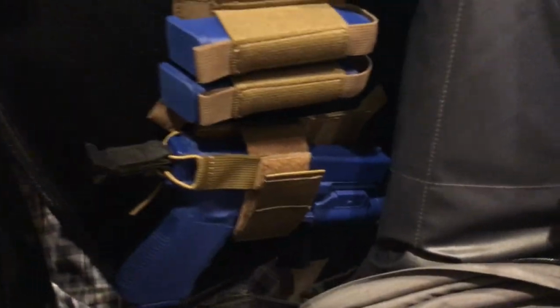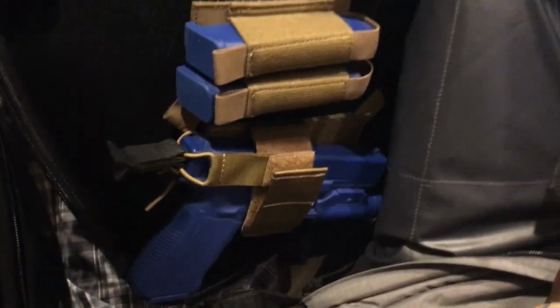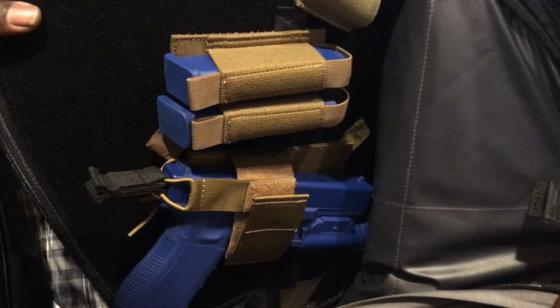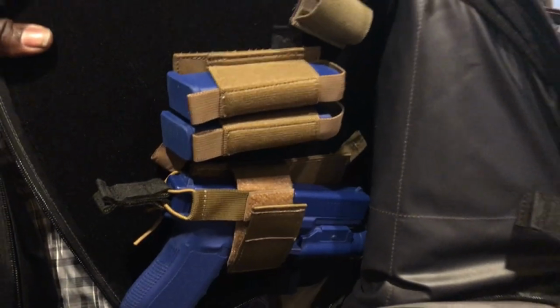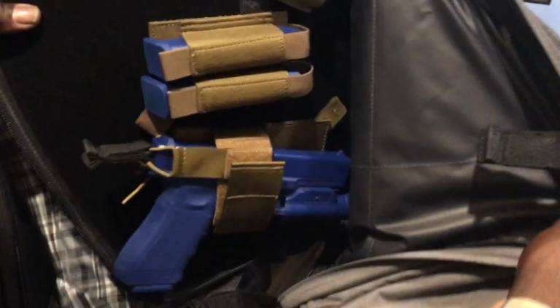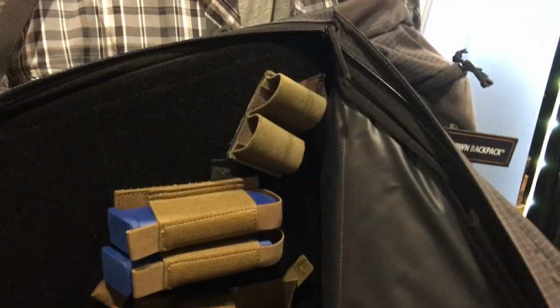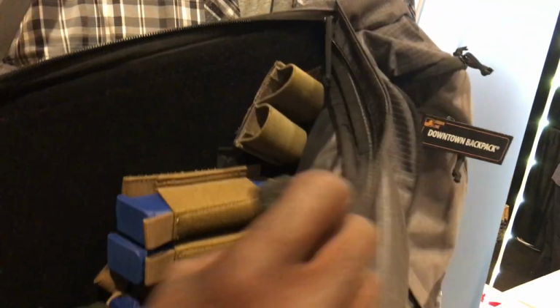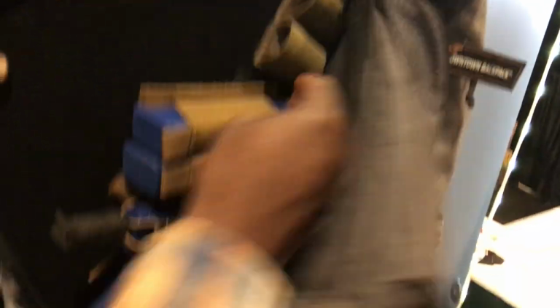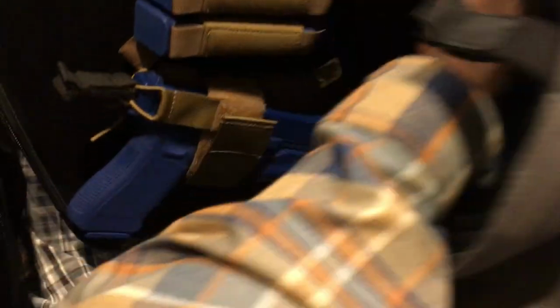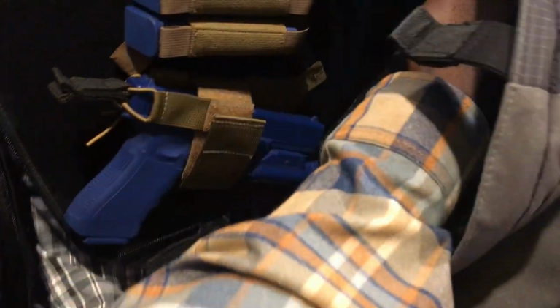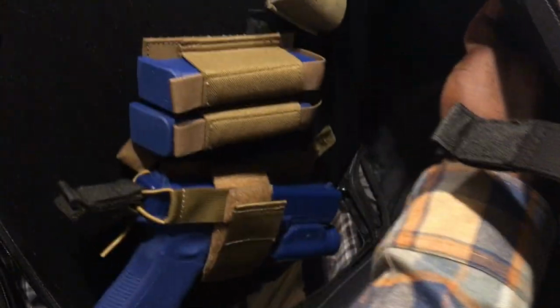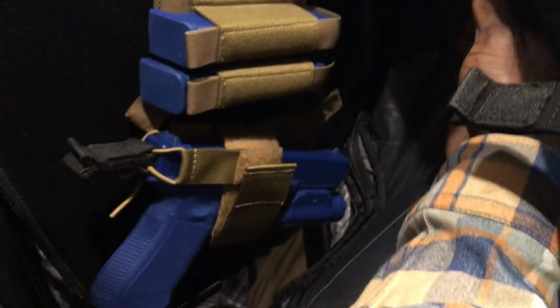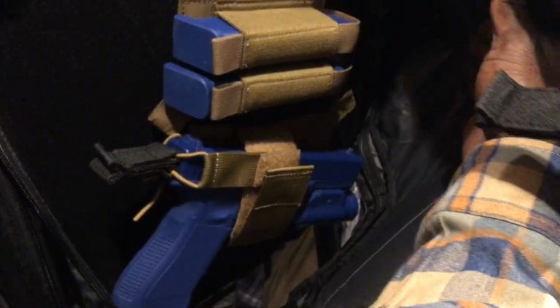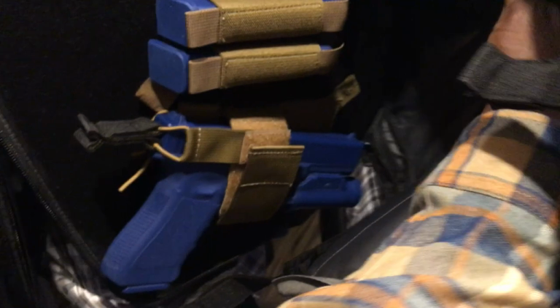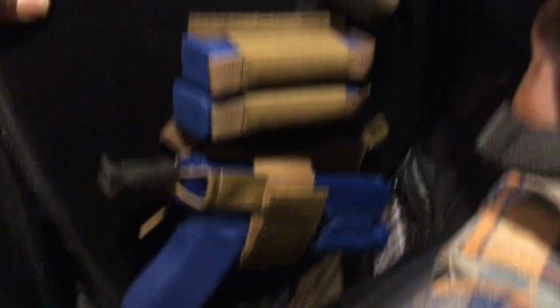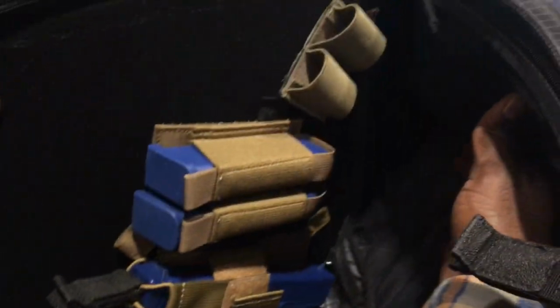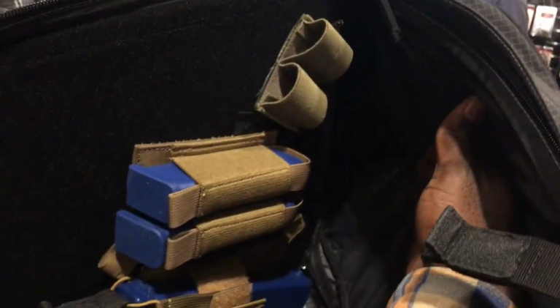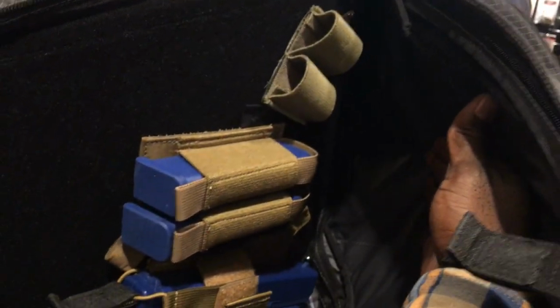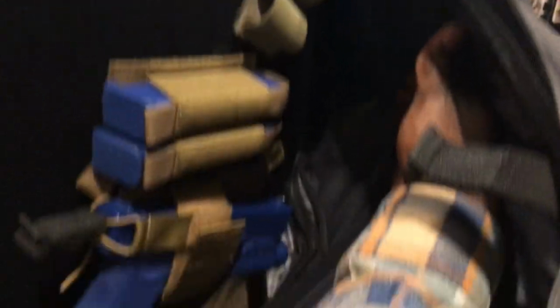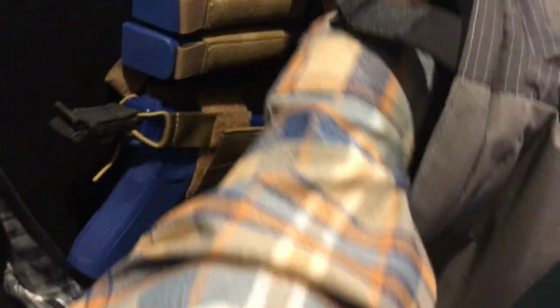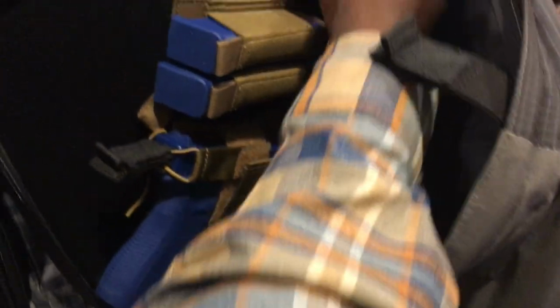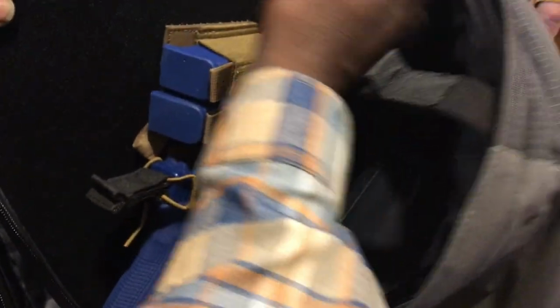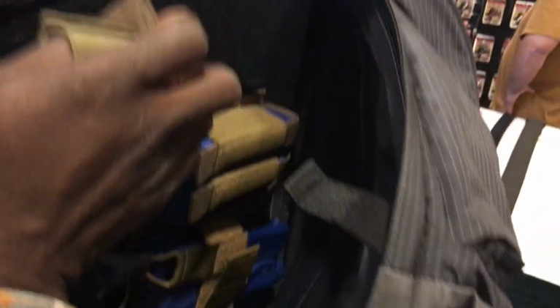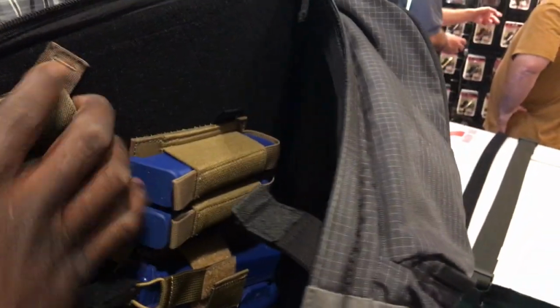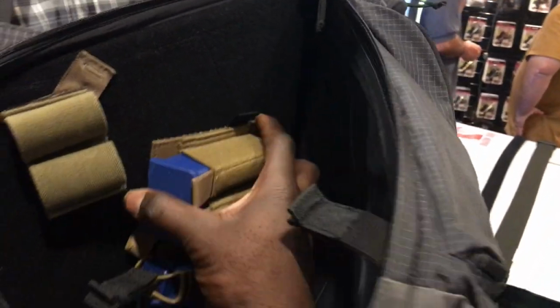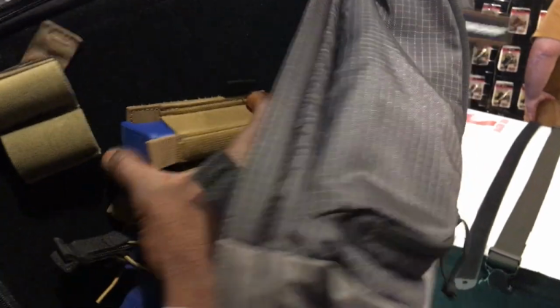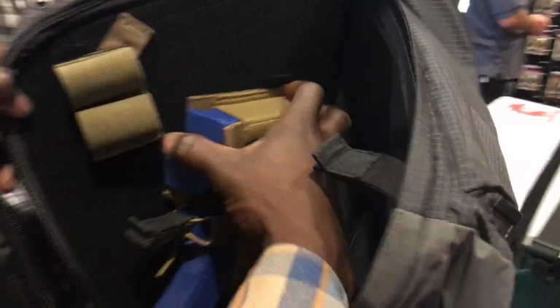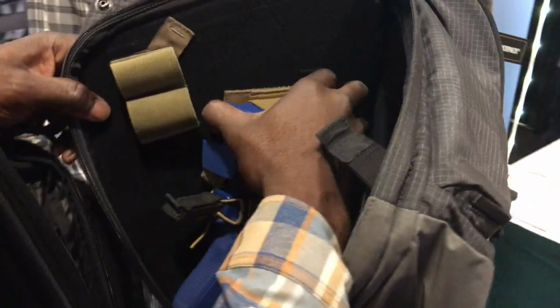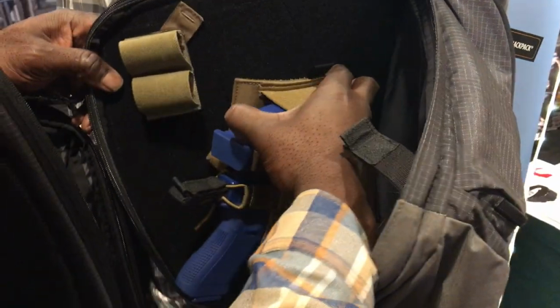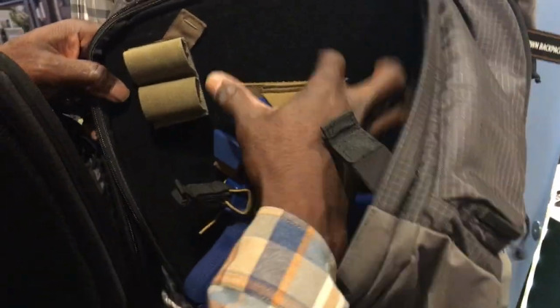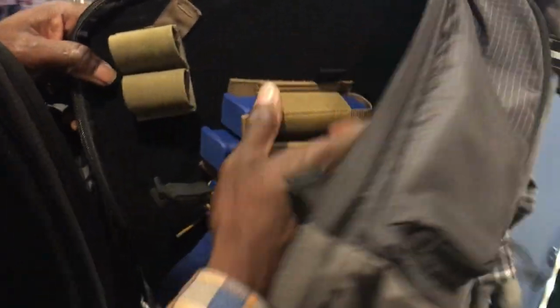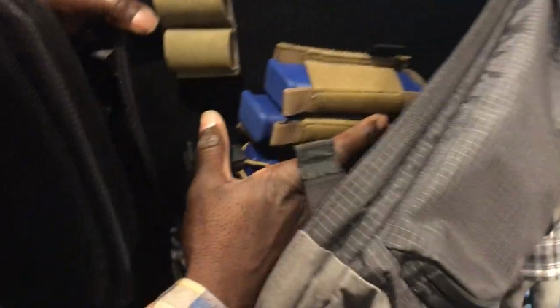So you've got a pistol in there with spare mags. And because we have so much area in there, you can put a lot of spare mags within that. Velcro's right in — everything moves and you can customize it to your liking. Everything is hook and loop.